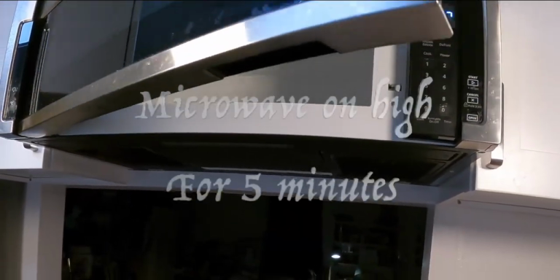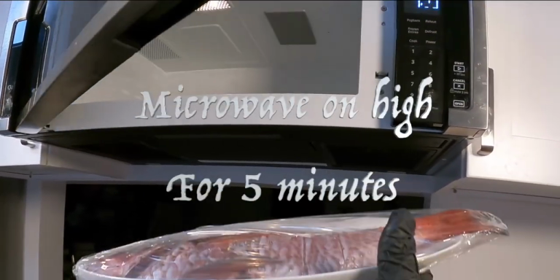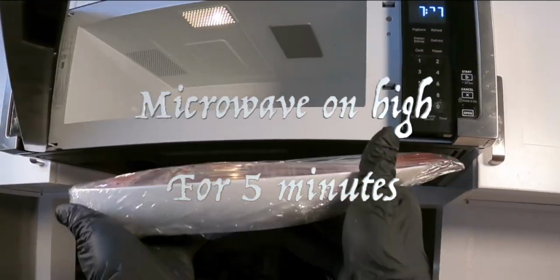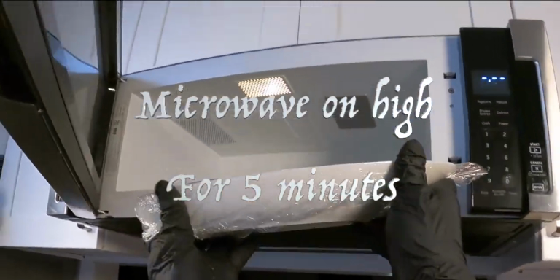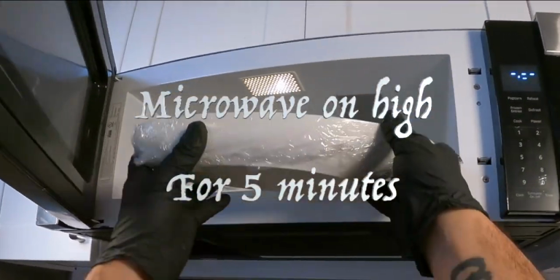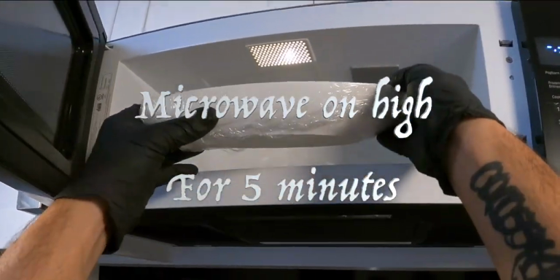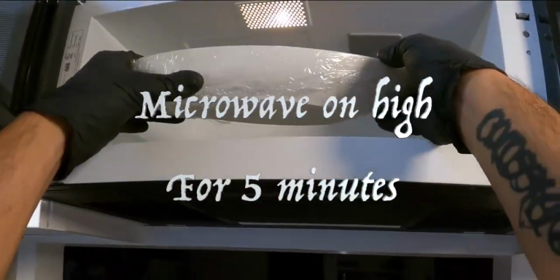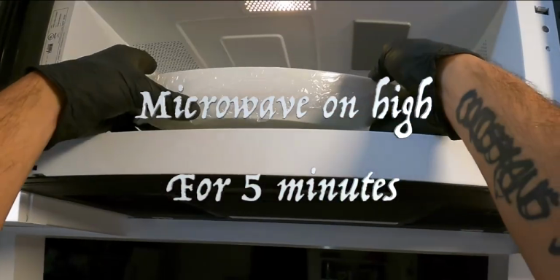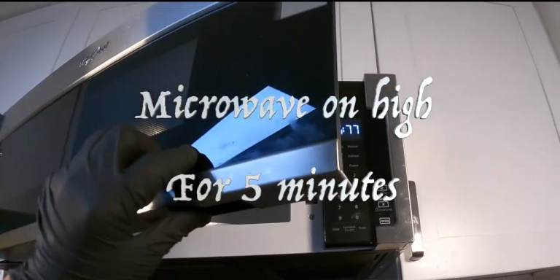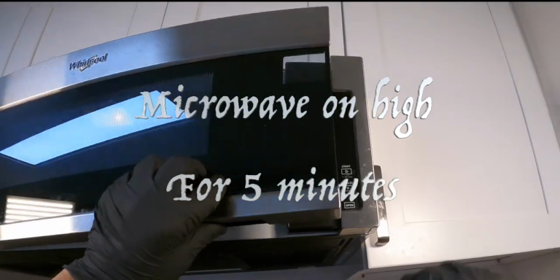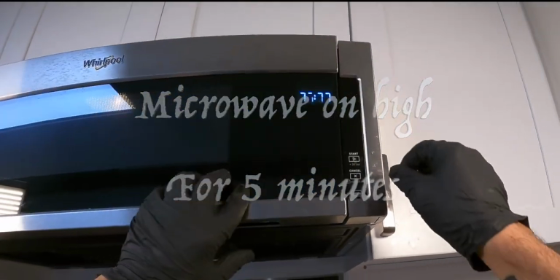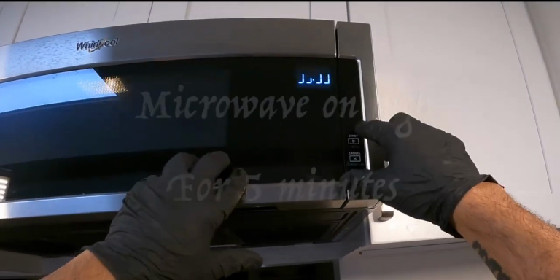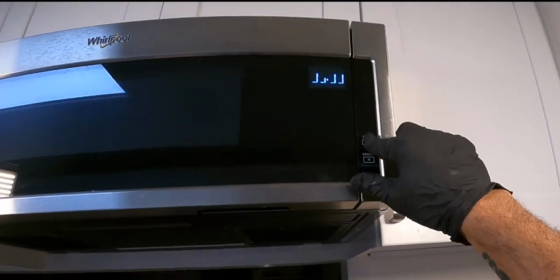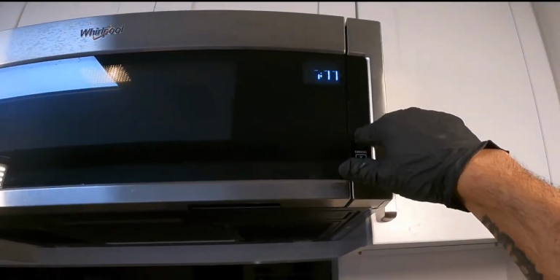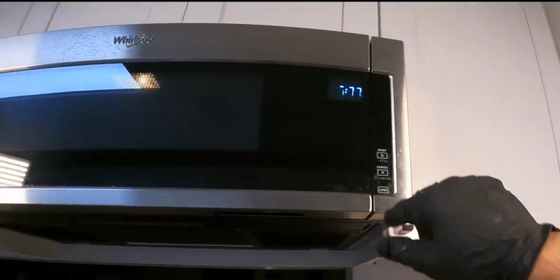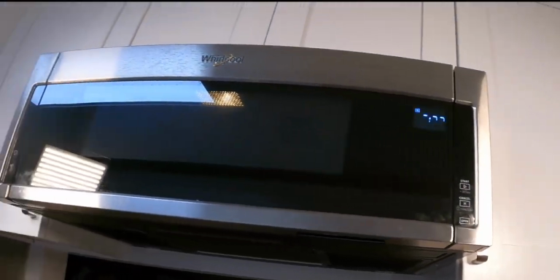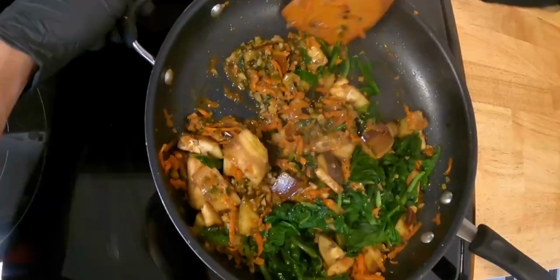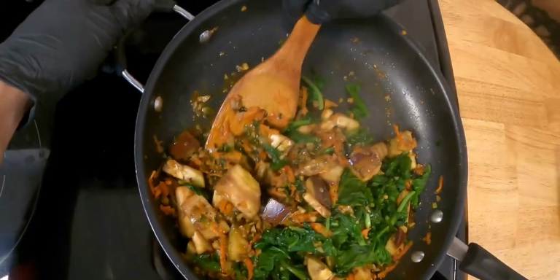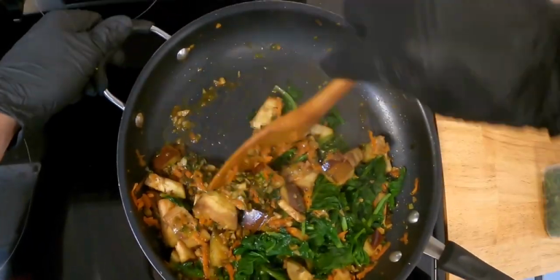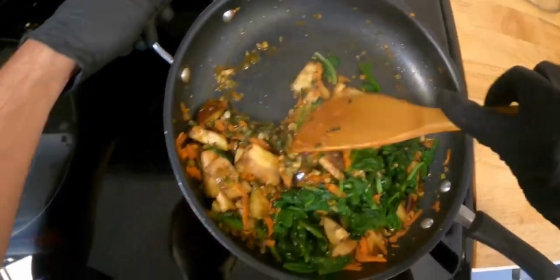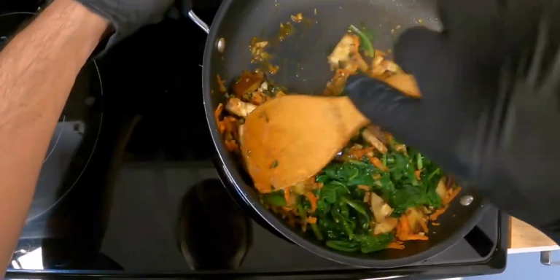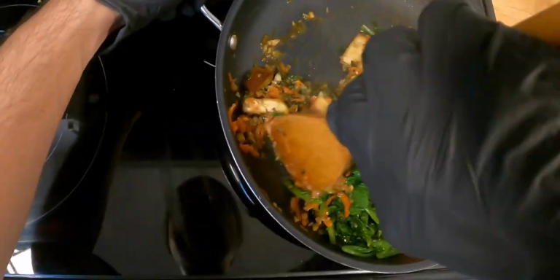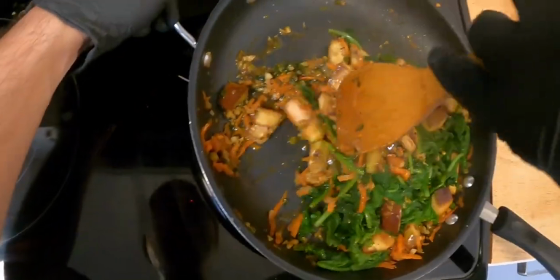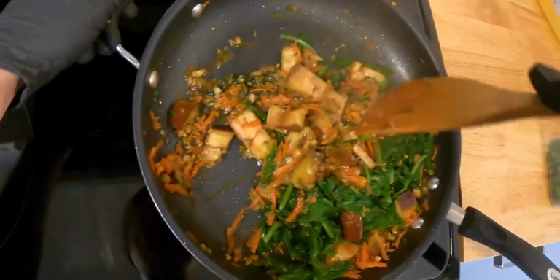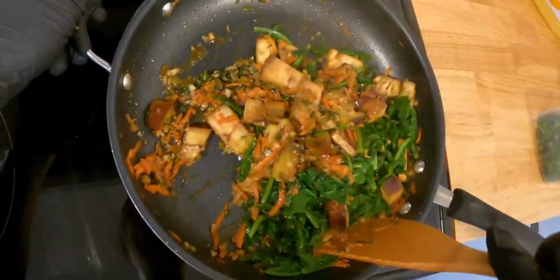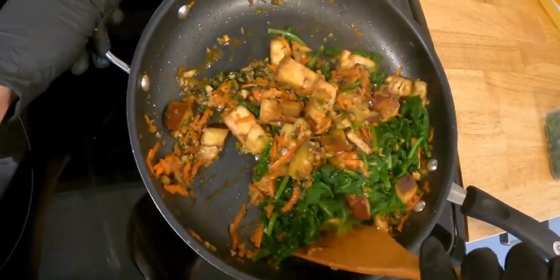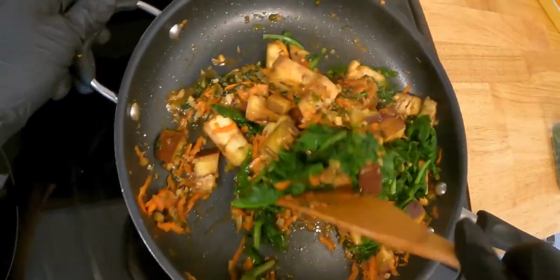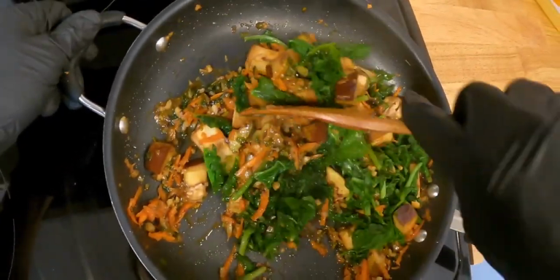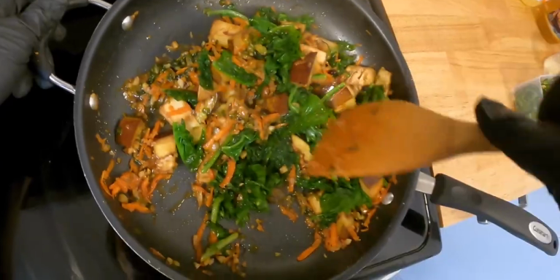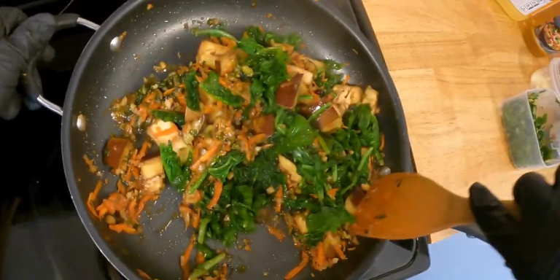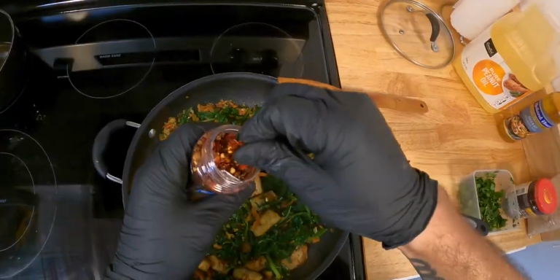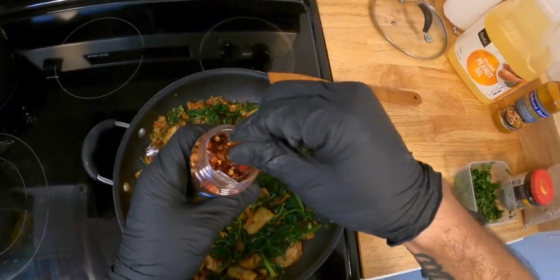Microwave on high for 5 minutes. While that's happening, you can heat up some peanut oil on the side.